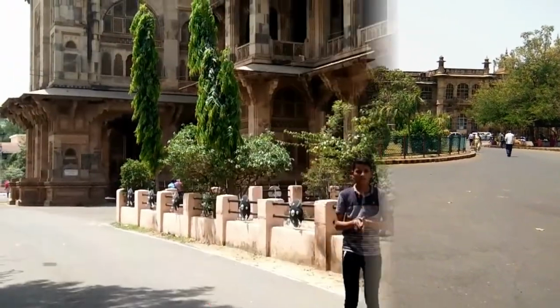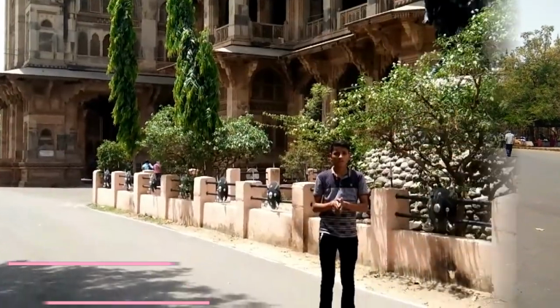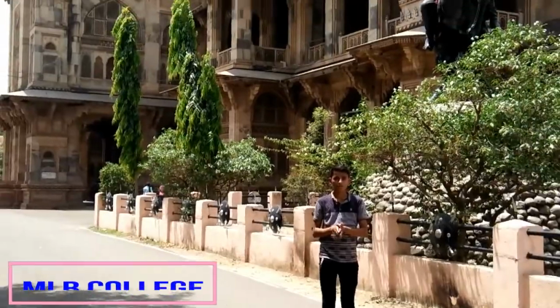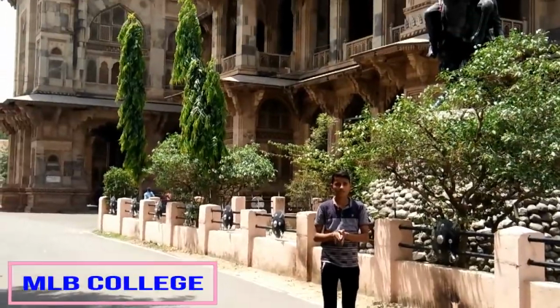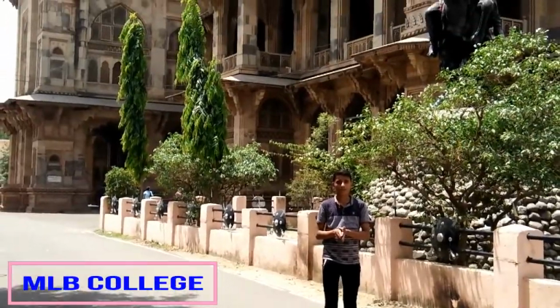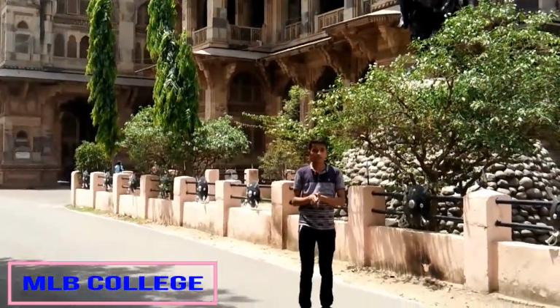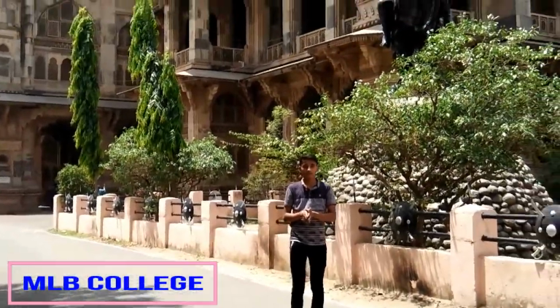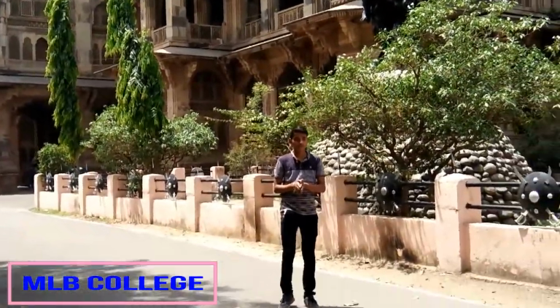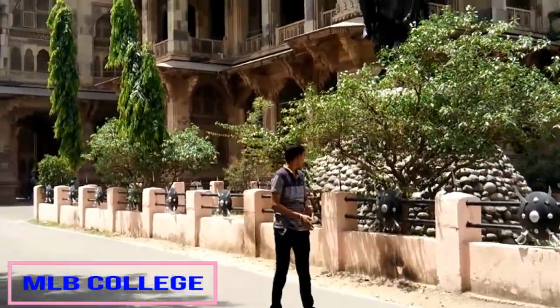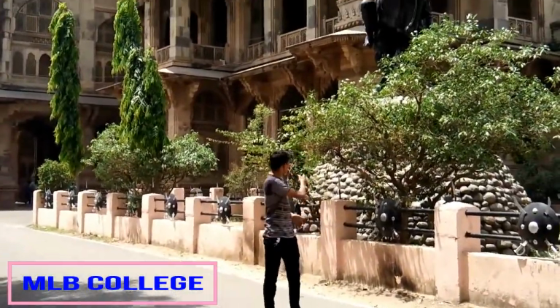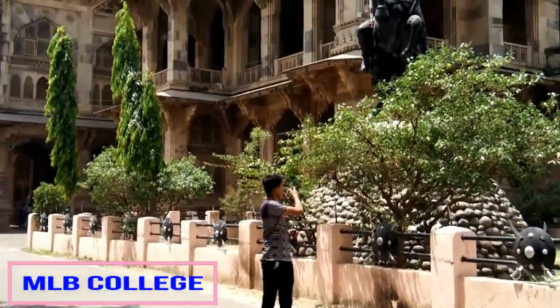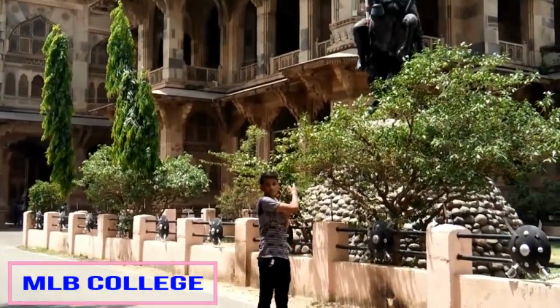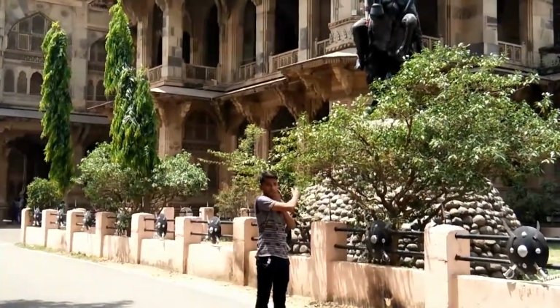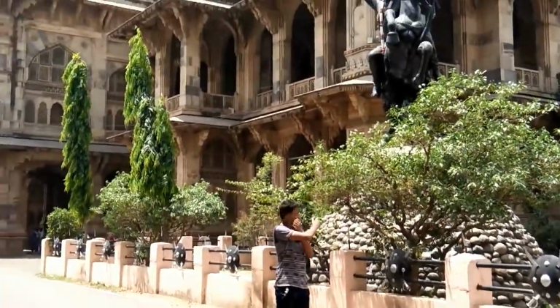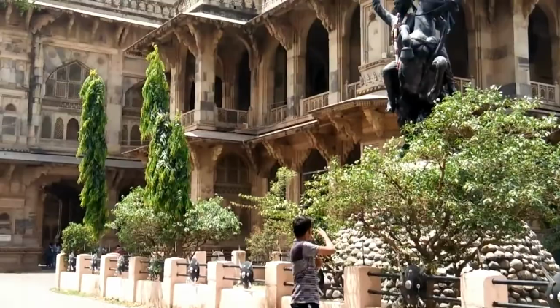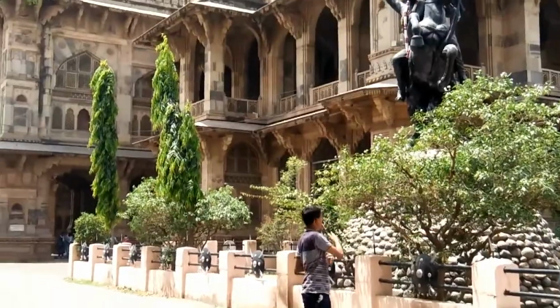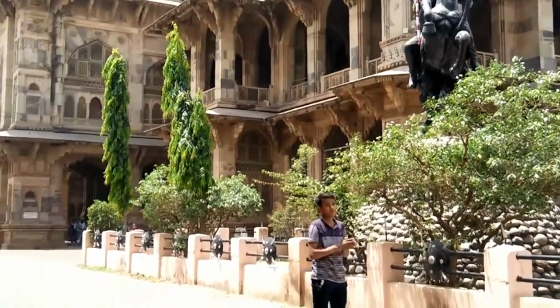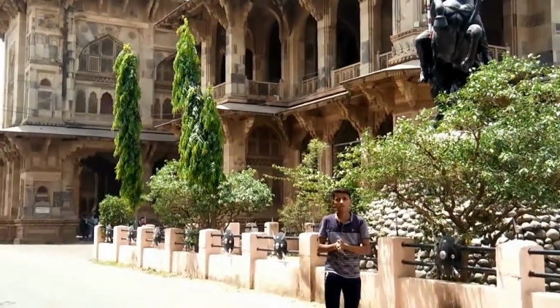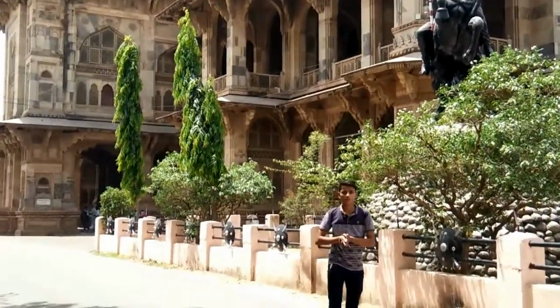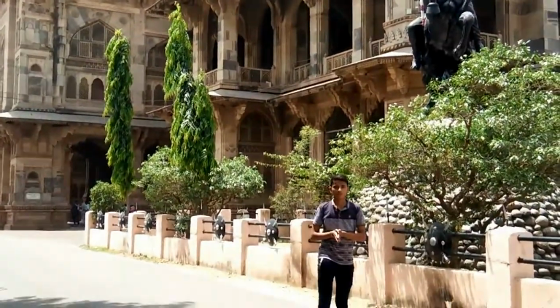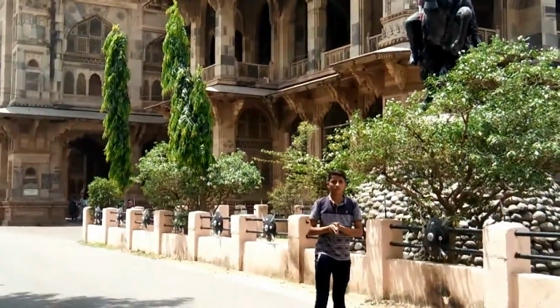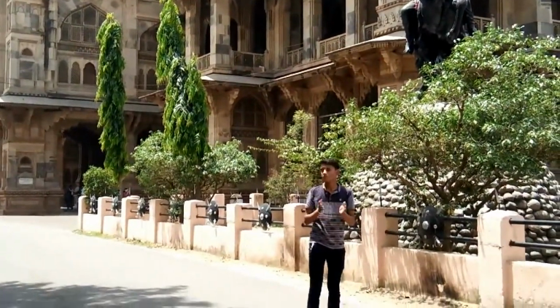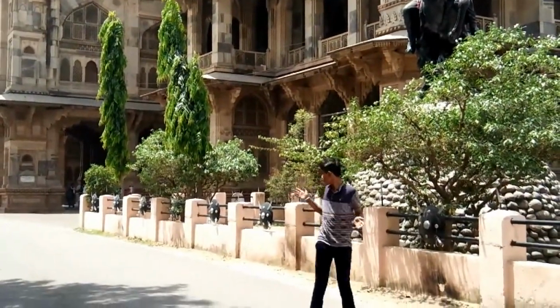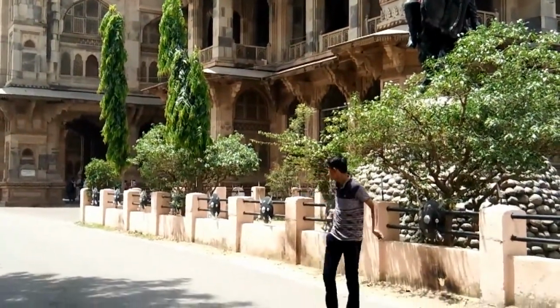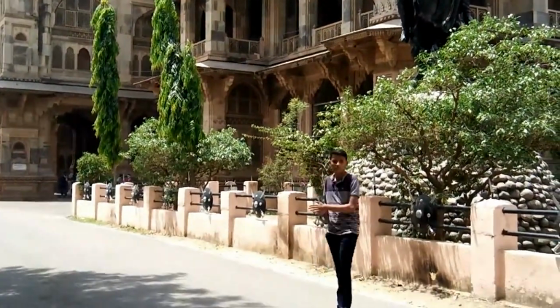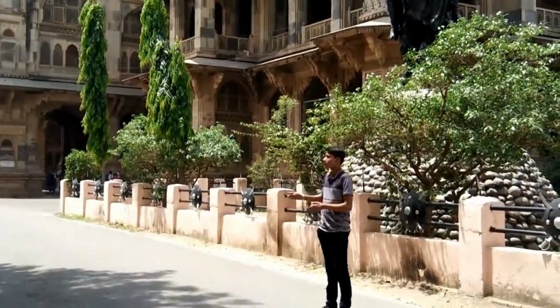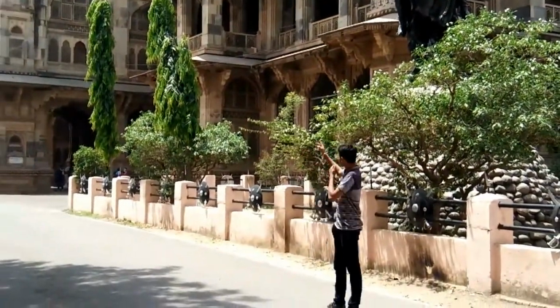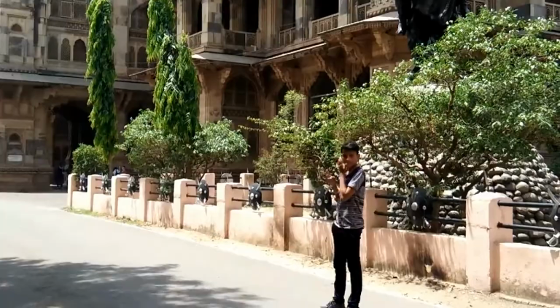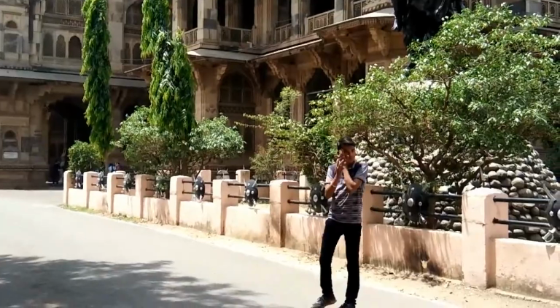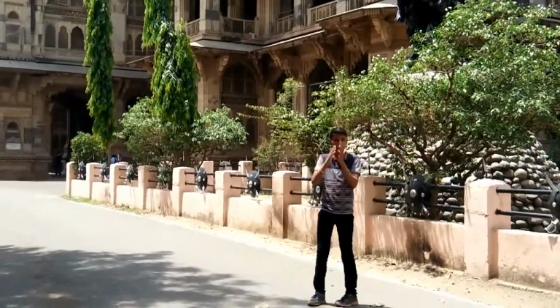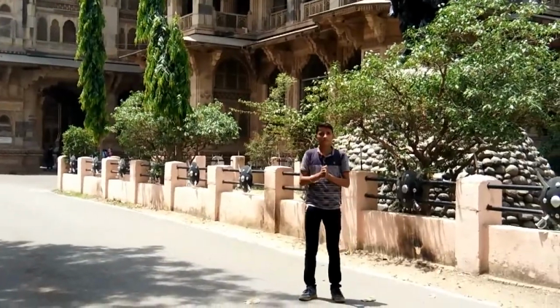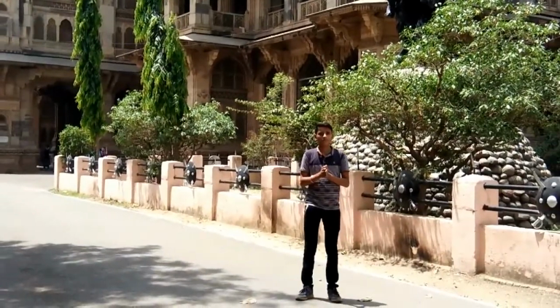Jairoki Hospital is counted among the historical places of Gwalior. MLB College, whose golden name is Victoria College, was built in the 19th century.